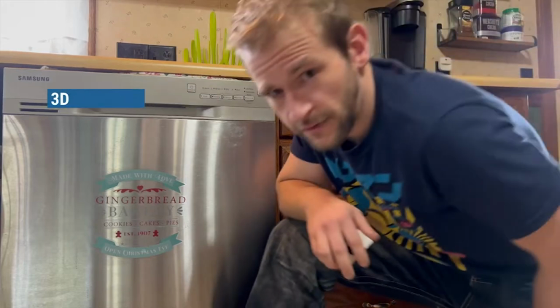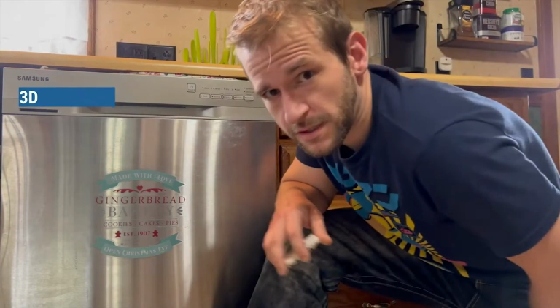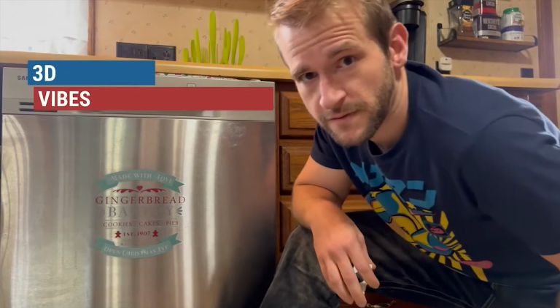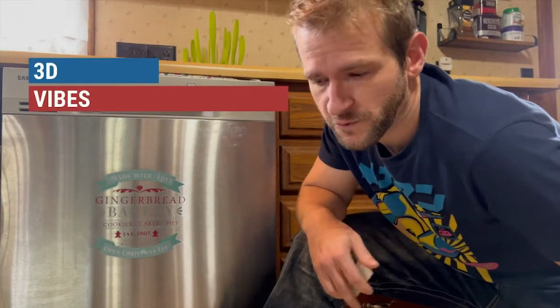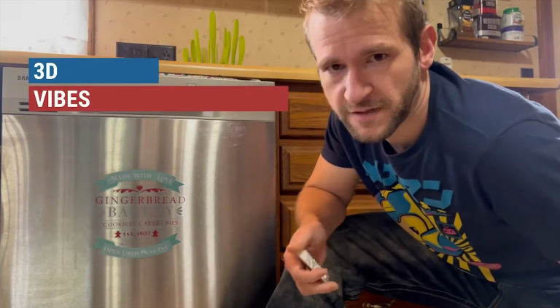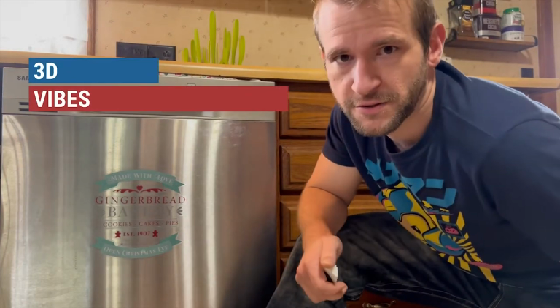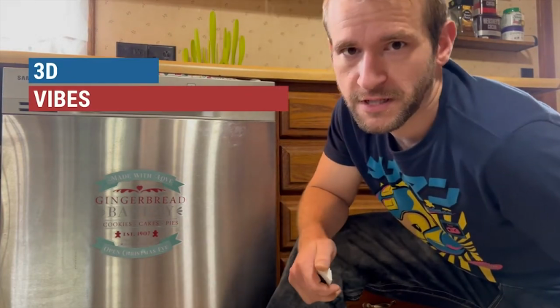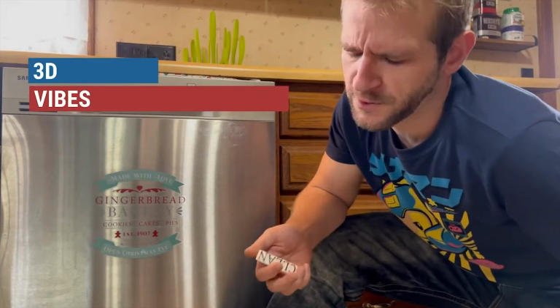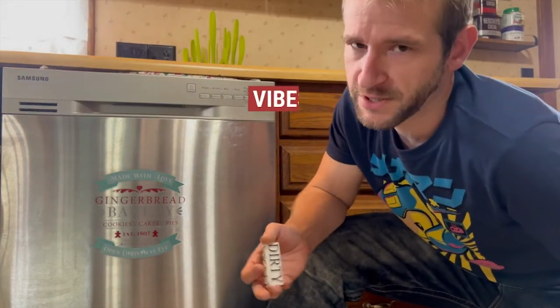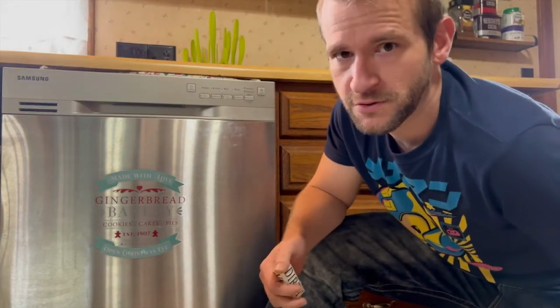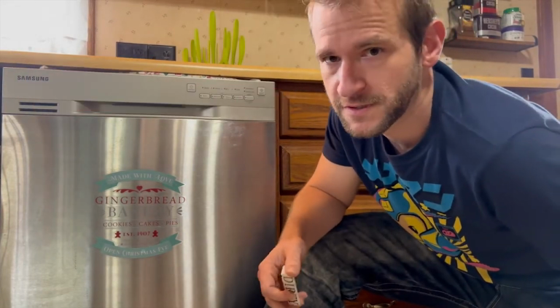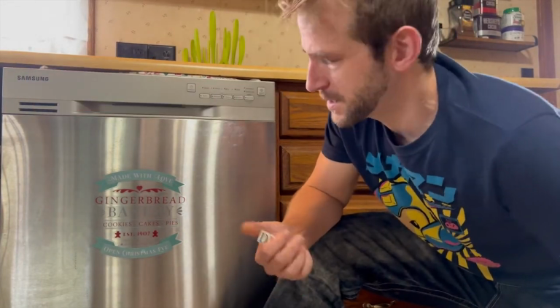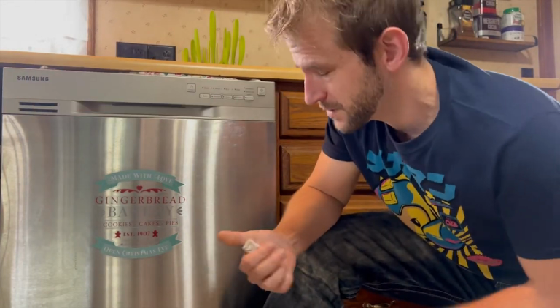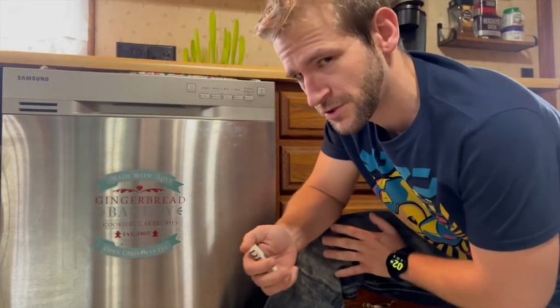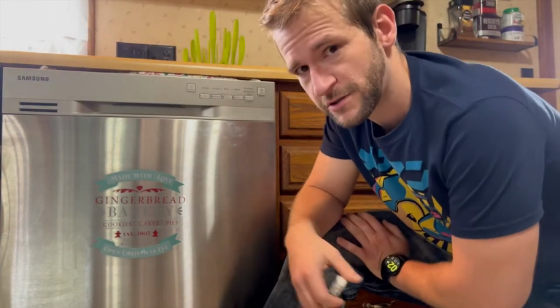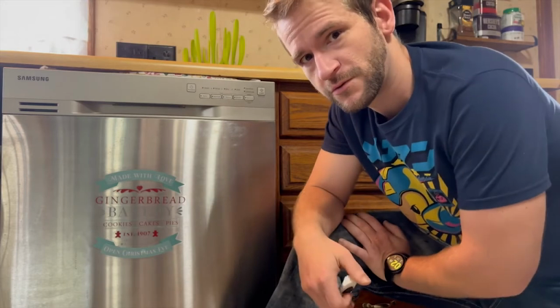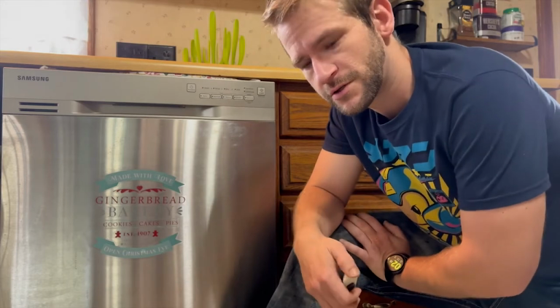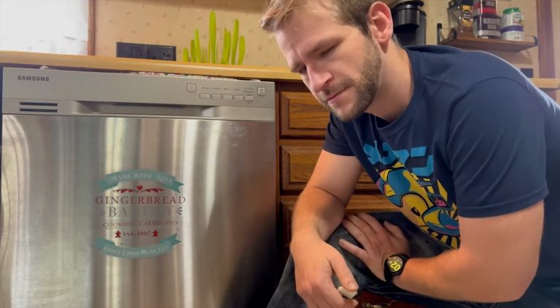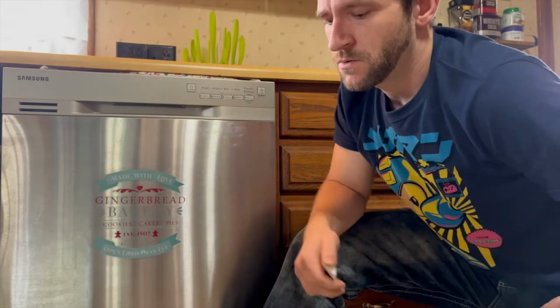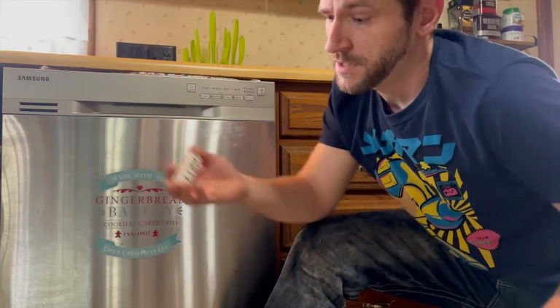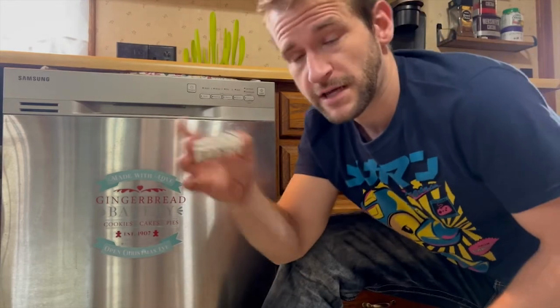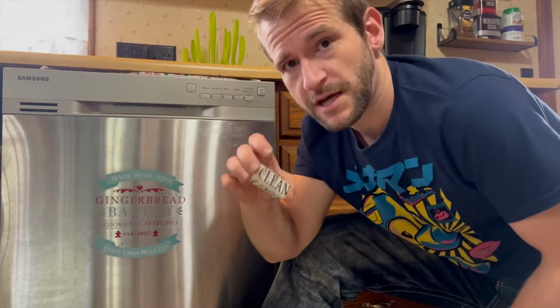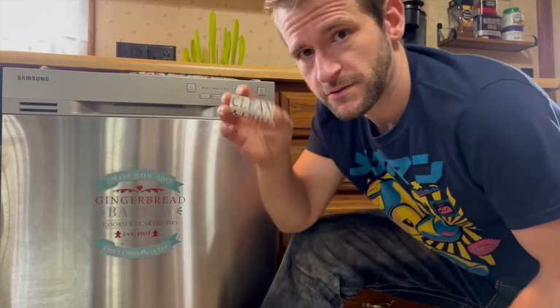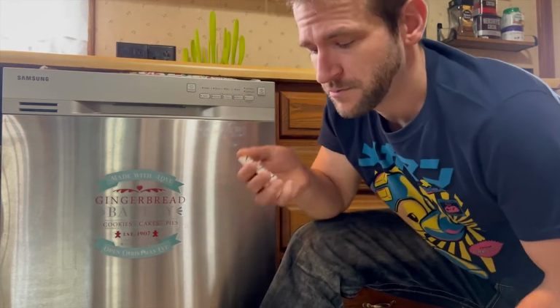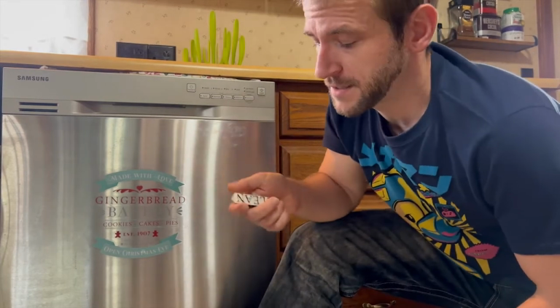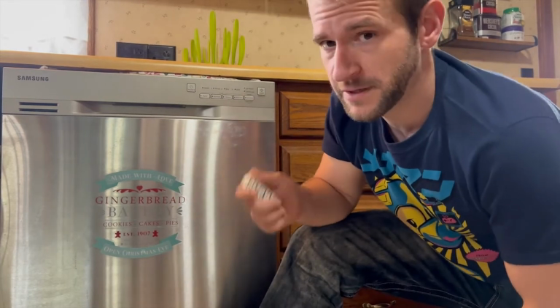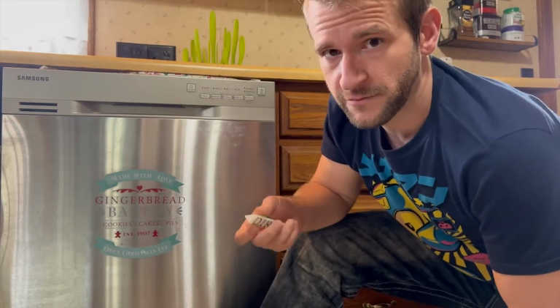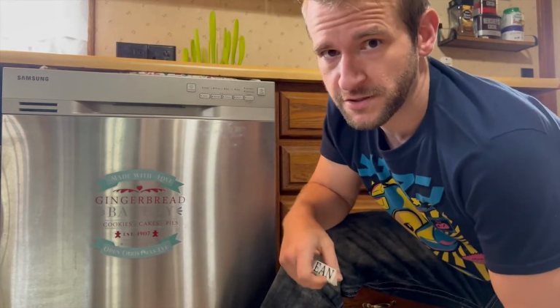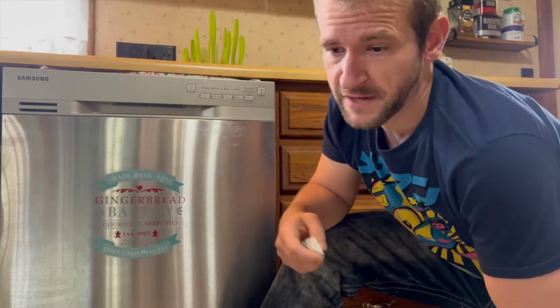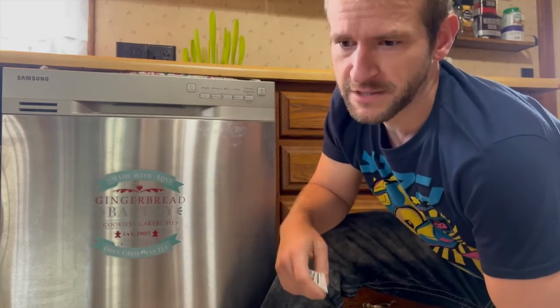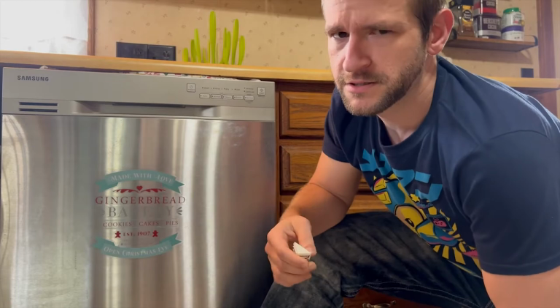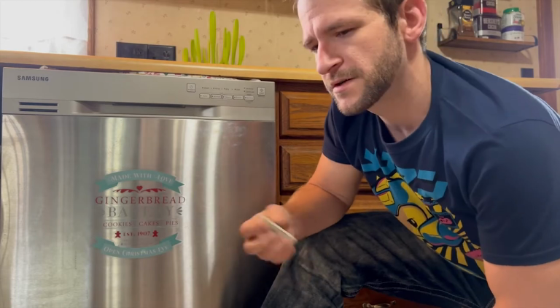Hey everyone, Tim from 3D Vibes here. Wouldn't it be nice to know if the dishes in your dishwasher are clean or dirty? Well, here I have a magnet that will let you pass on vital information to your family and yourself.